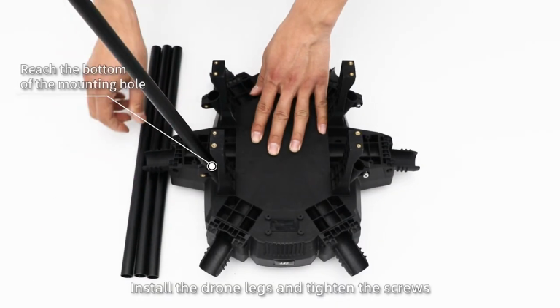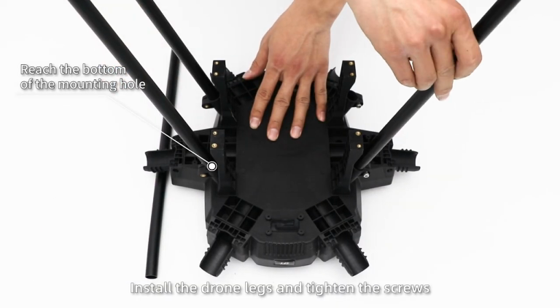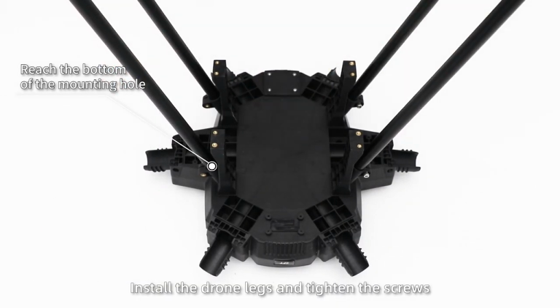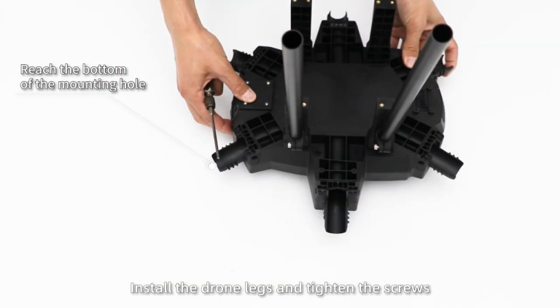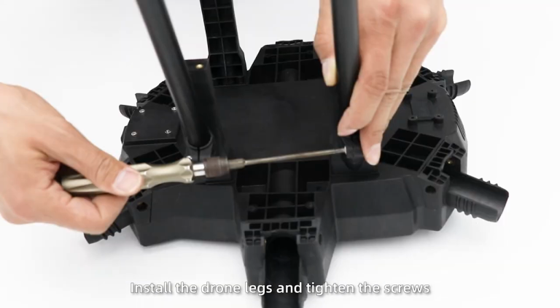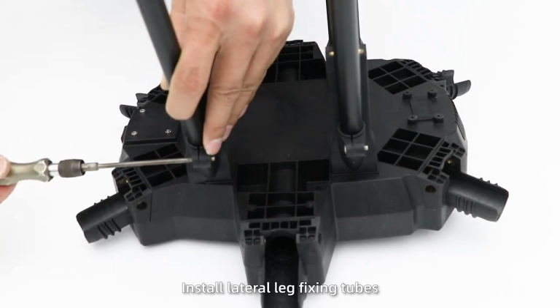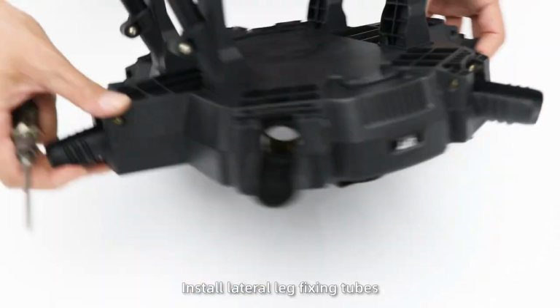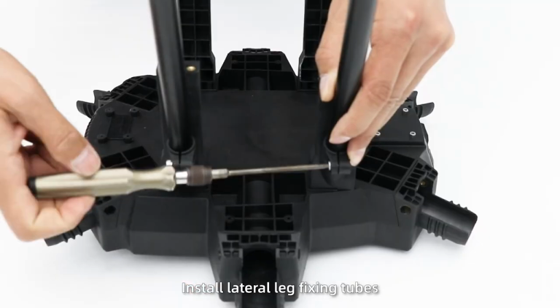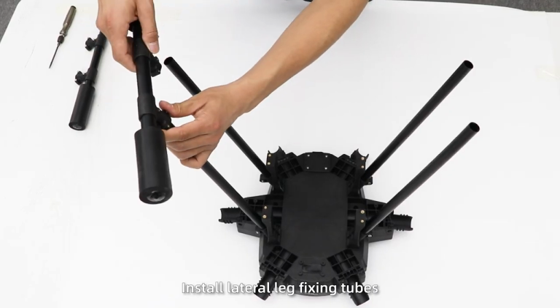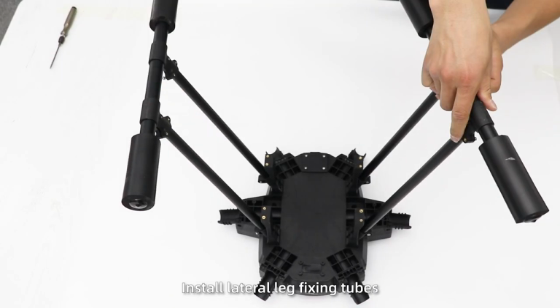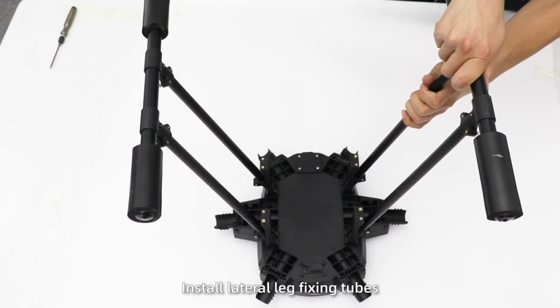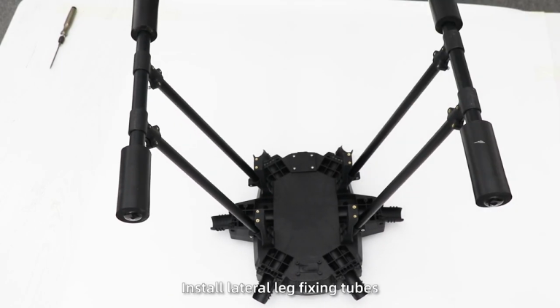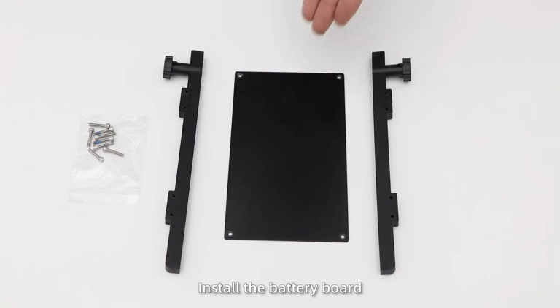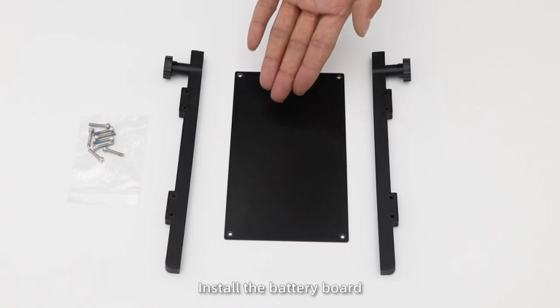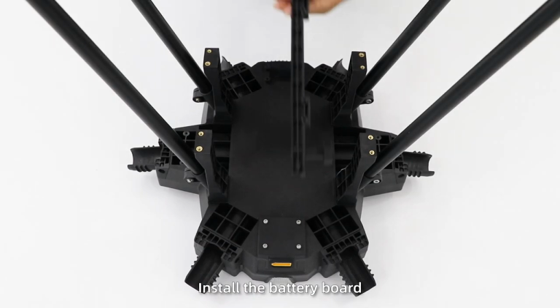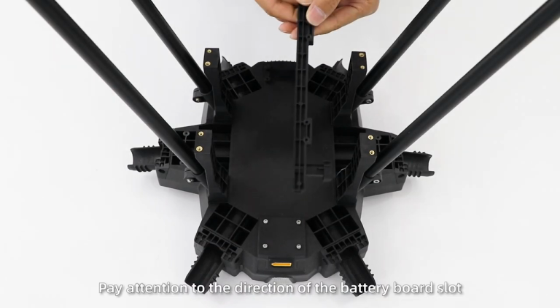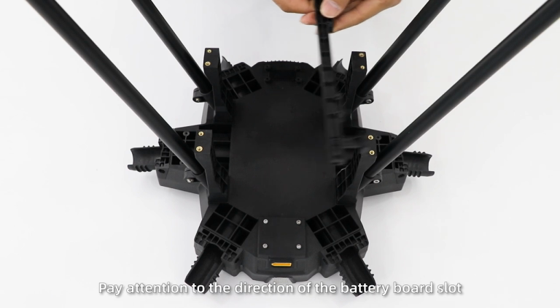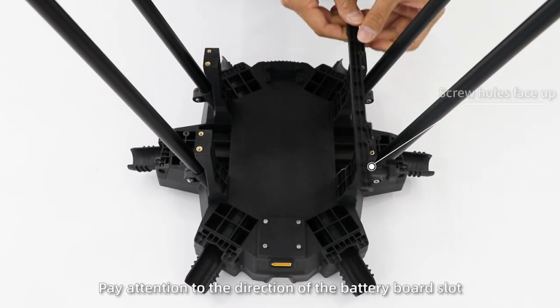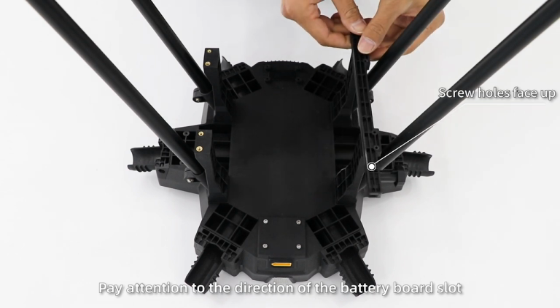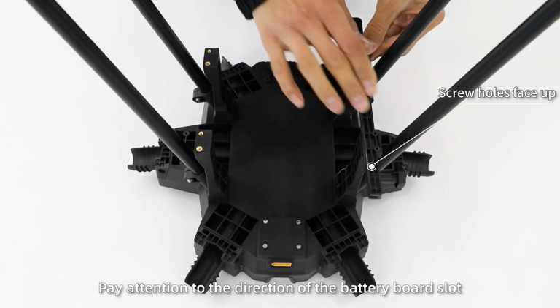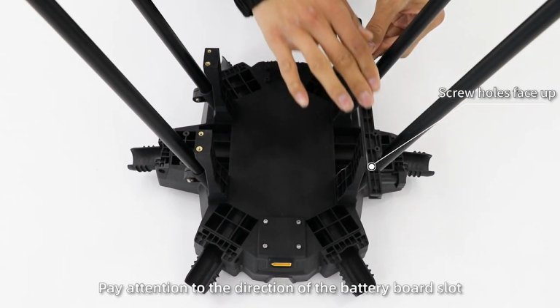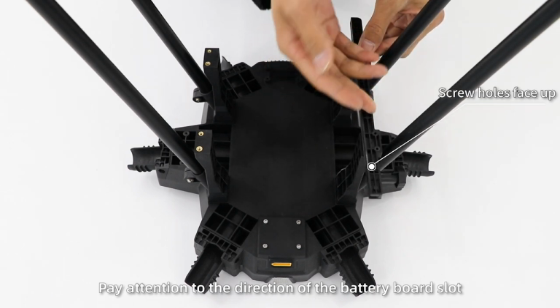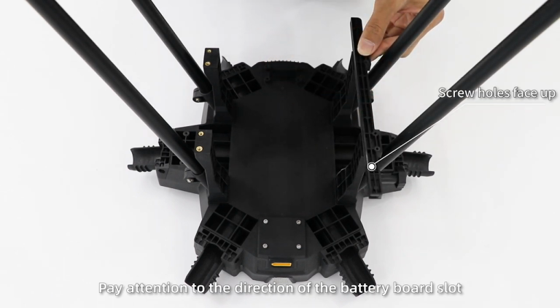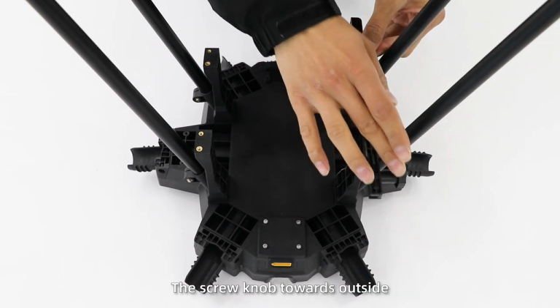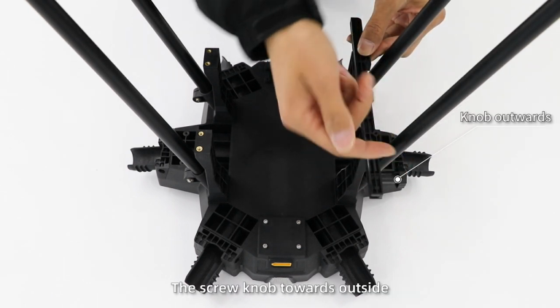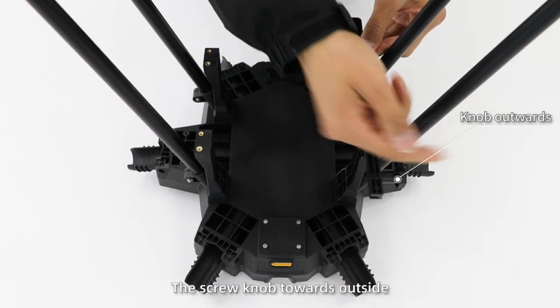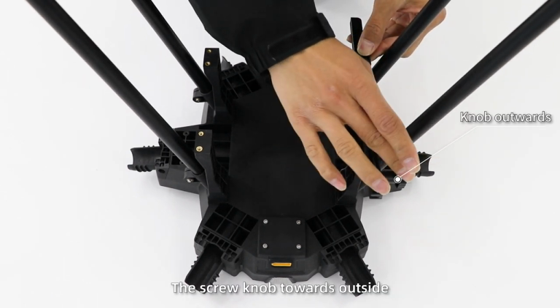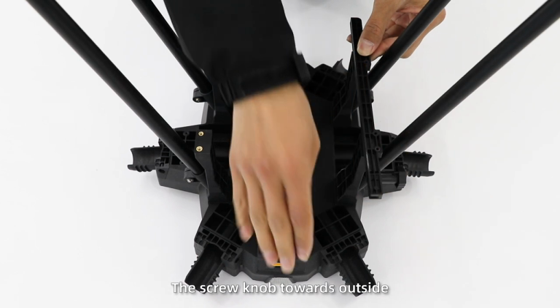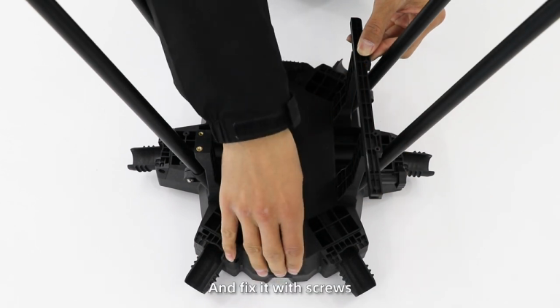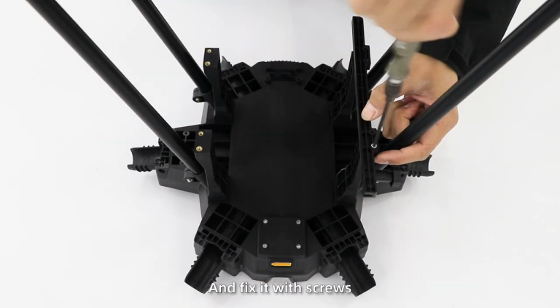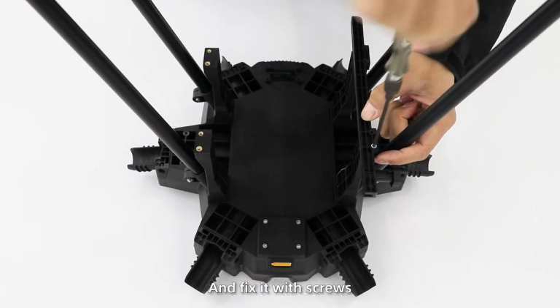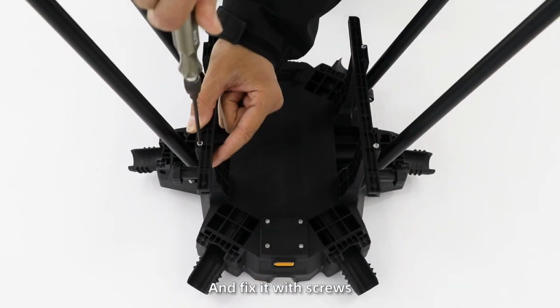Install the drone legs and tighten the screws. Install lateral leg fixing tubes. Install the battery board. Pay attention to the direction of the battery board slot, with the screw knob towards outside, and fix it with screws.